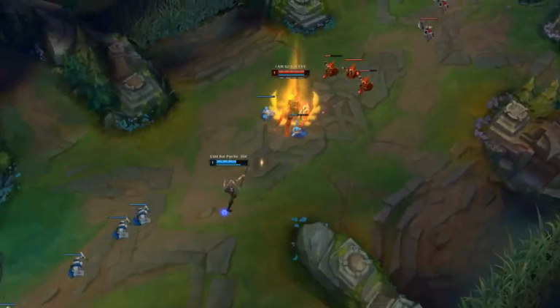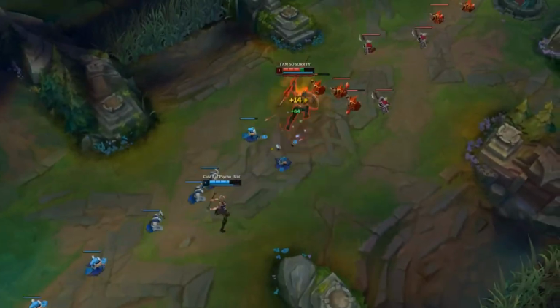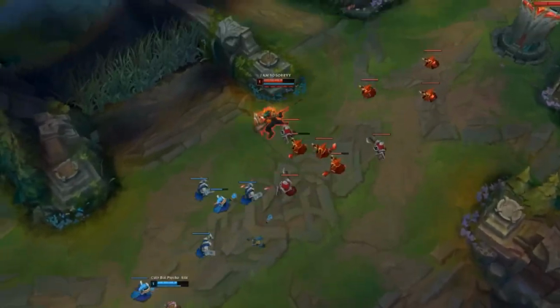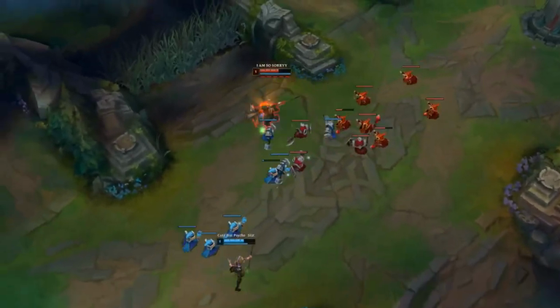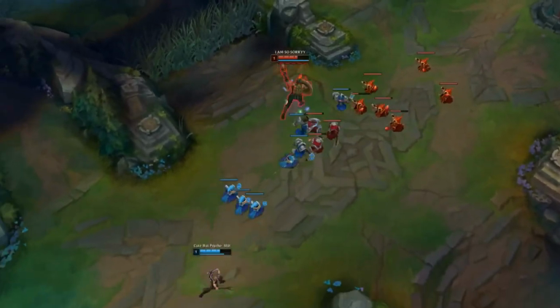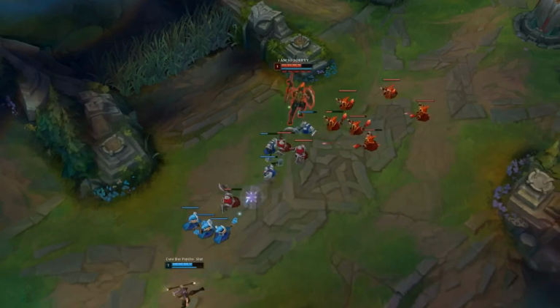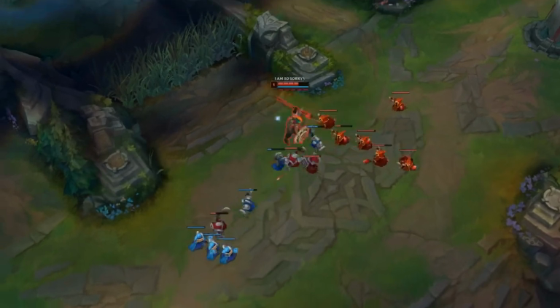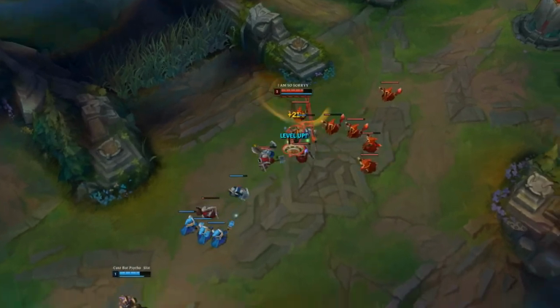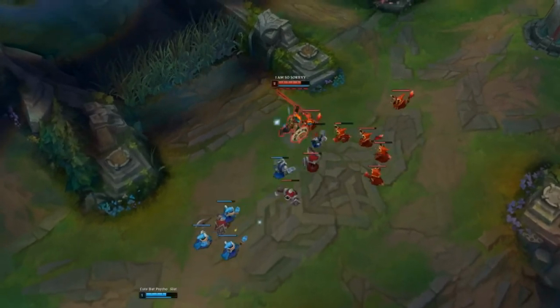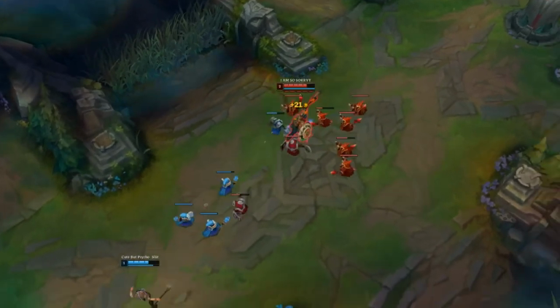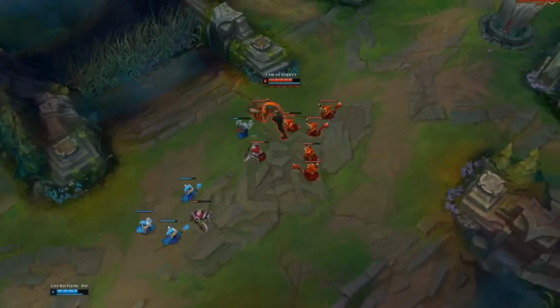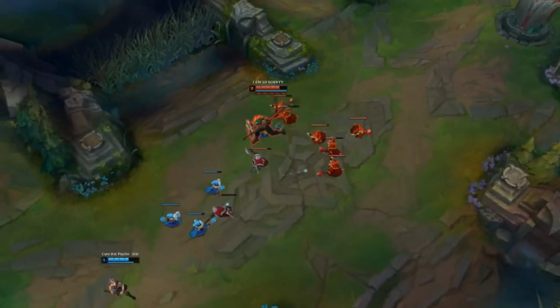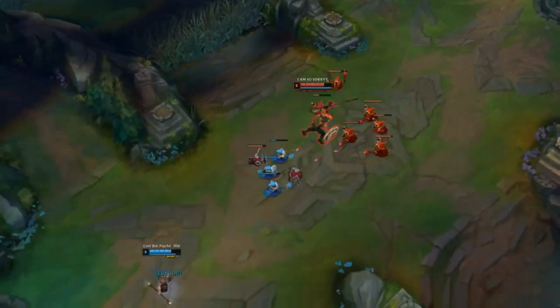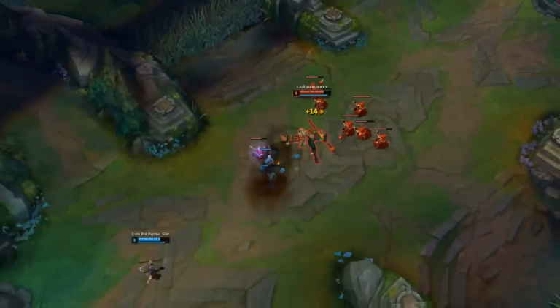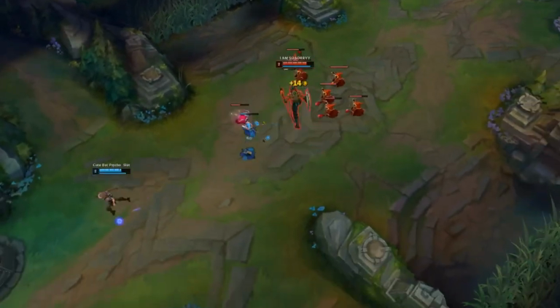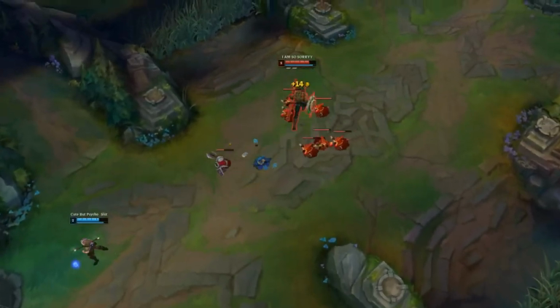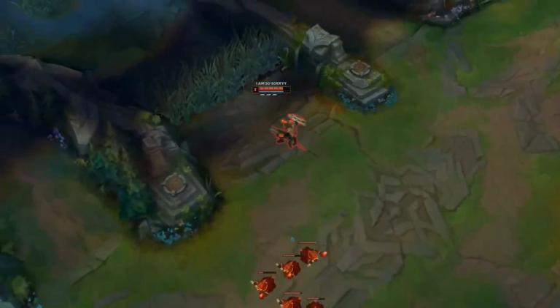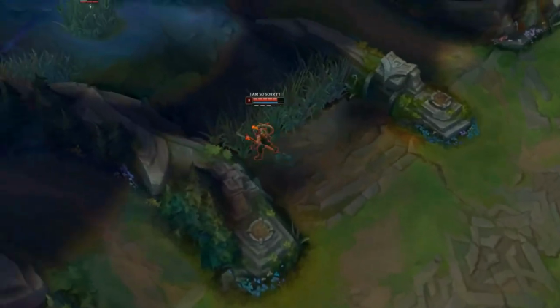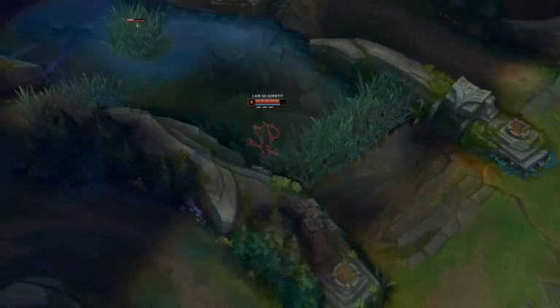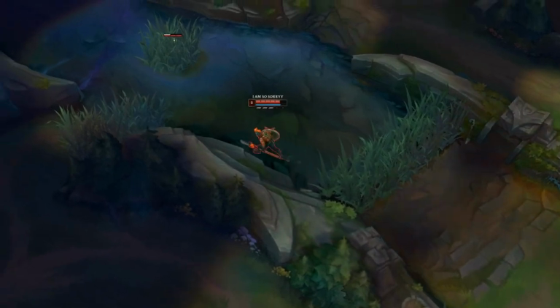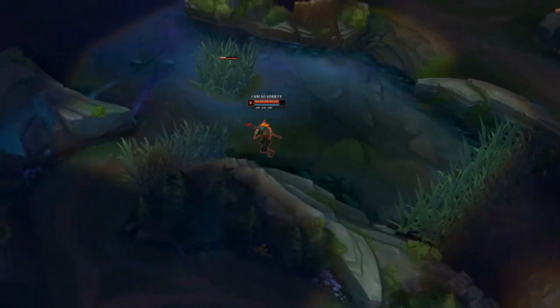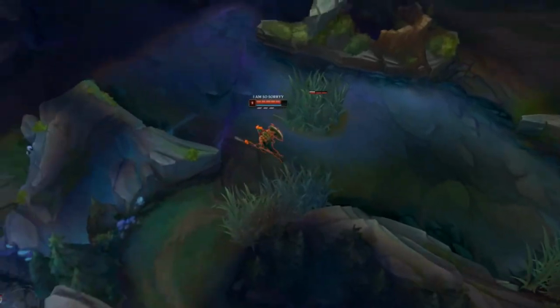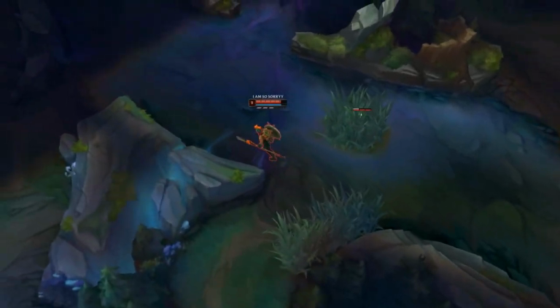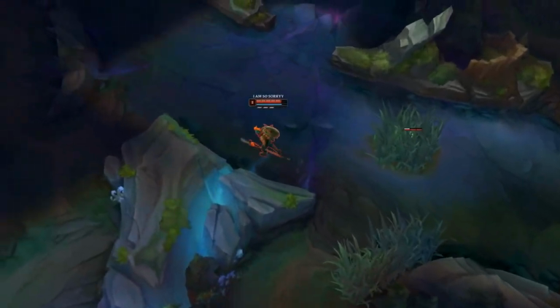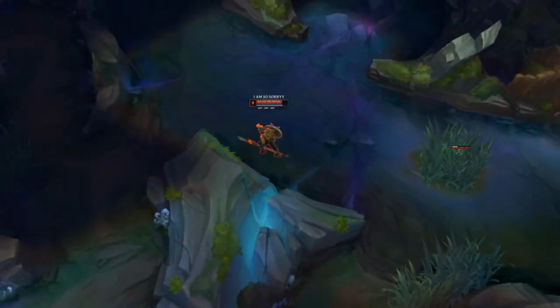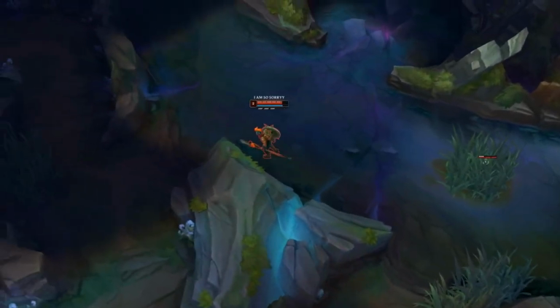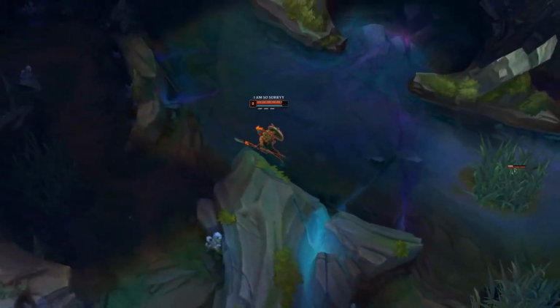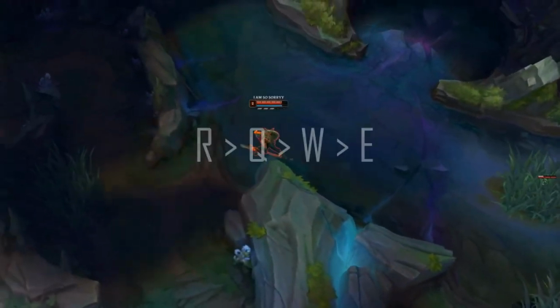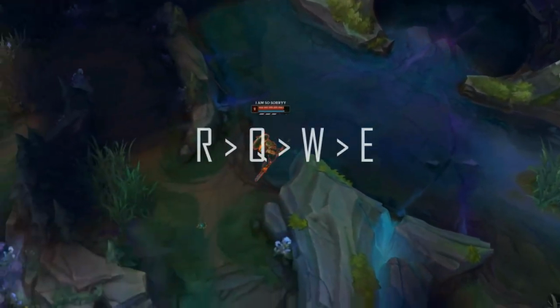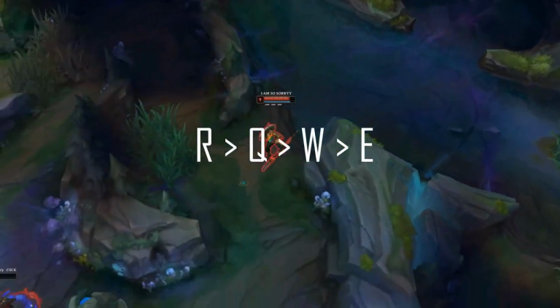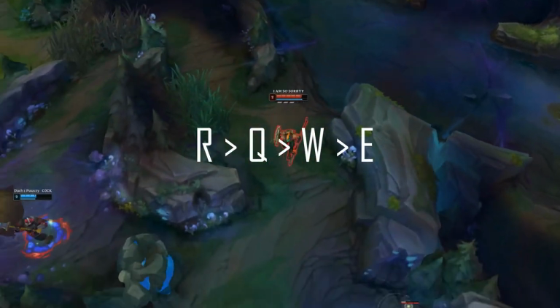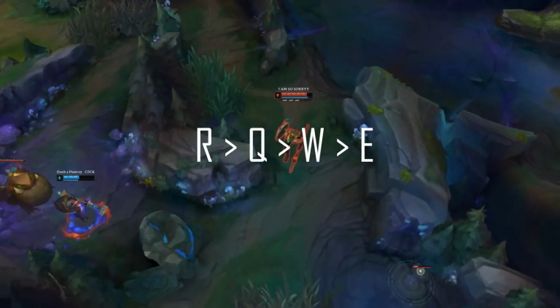Get at least a Vision Ward once every two backs and place it in the river bushes — towards Drake if you are mid, or towards mid if you are top. His ability max order is his ultimate first, then Q, then W, then E.